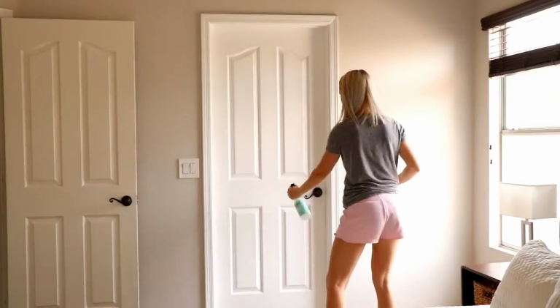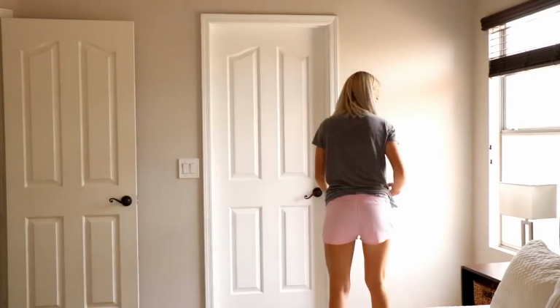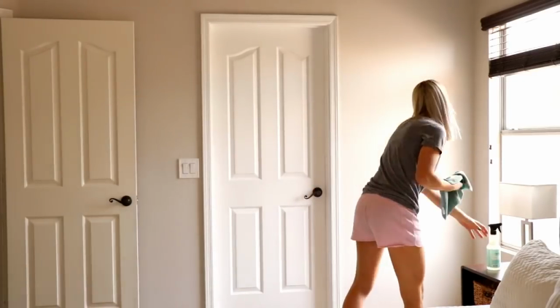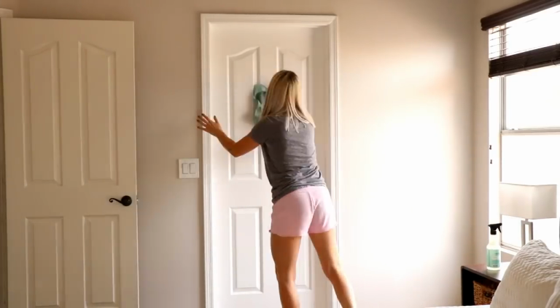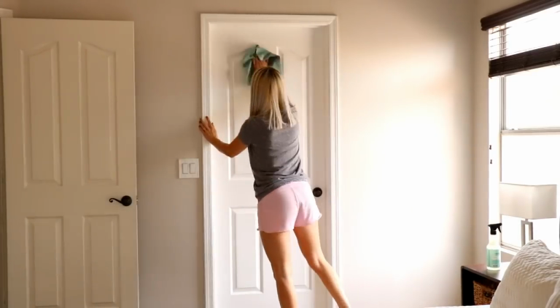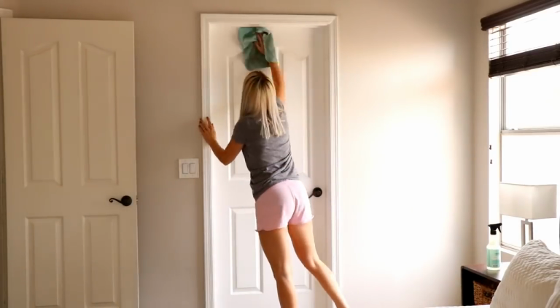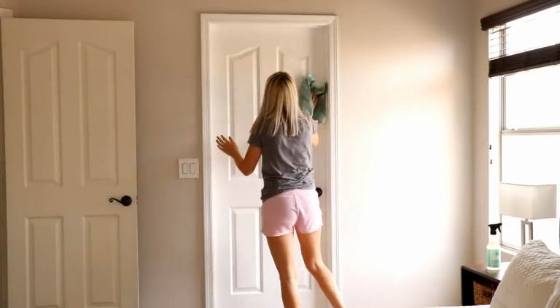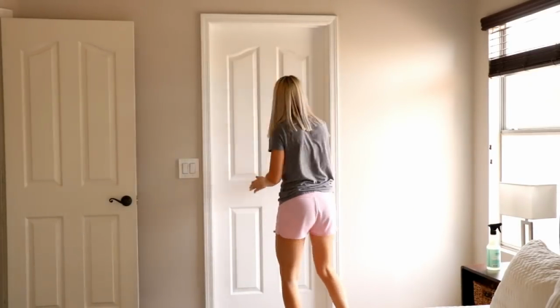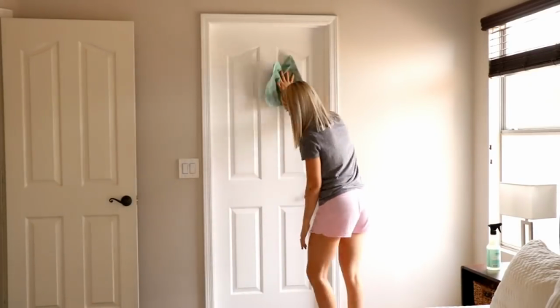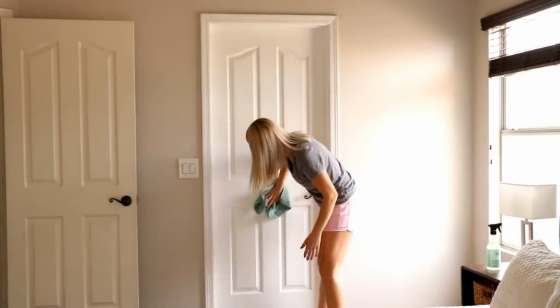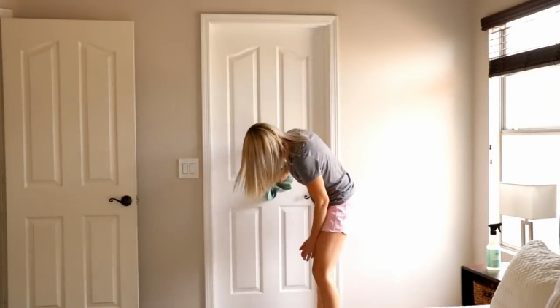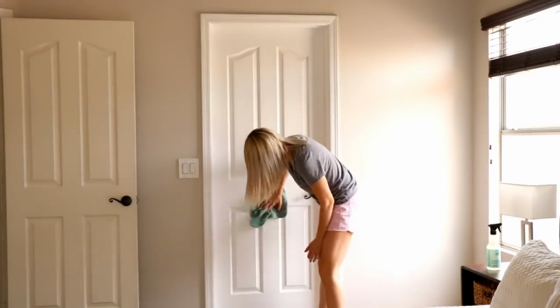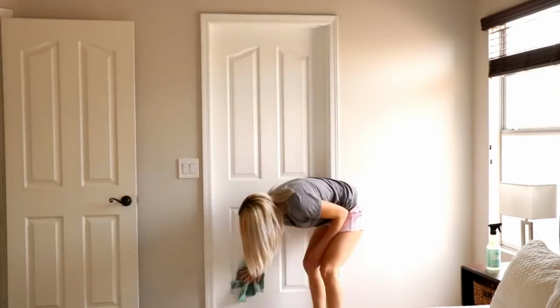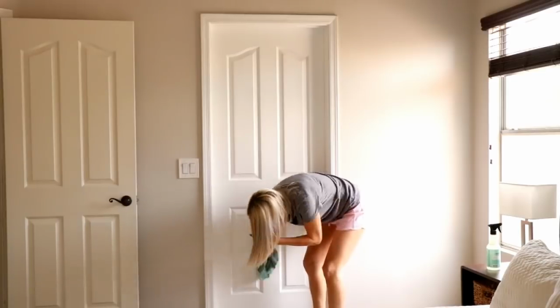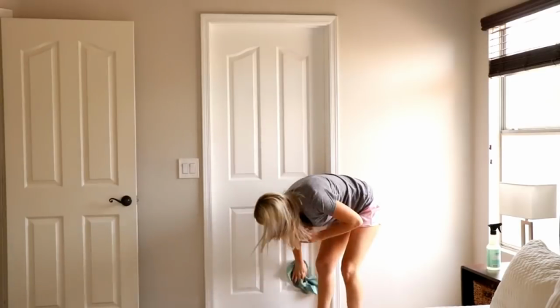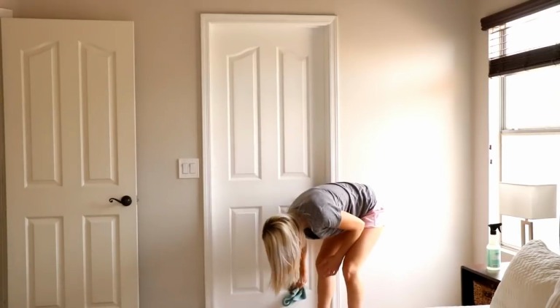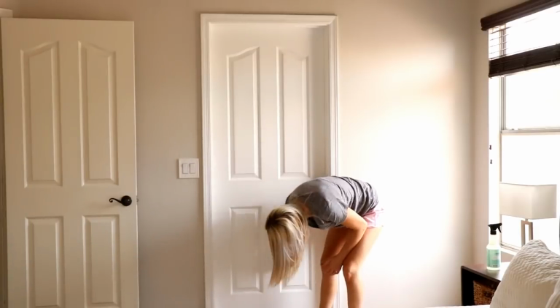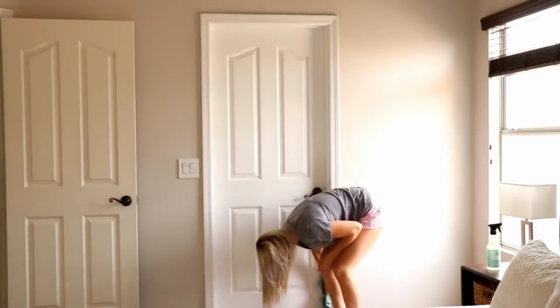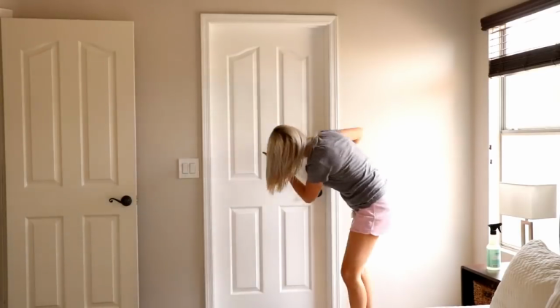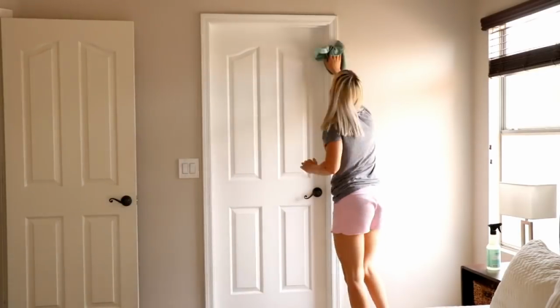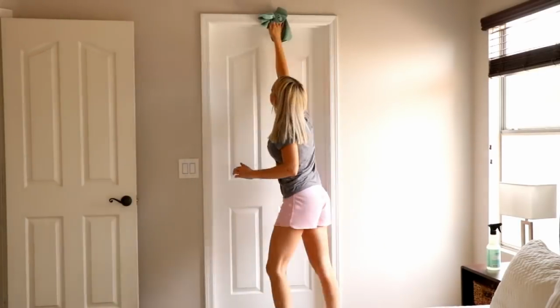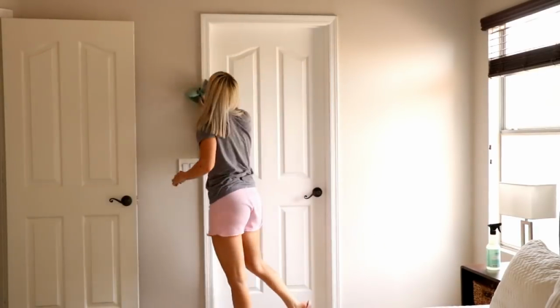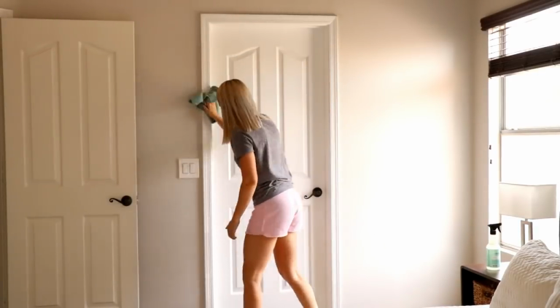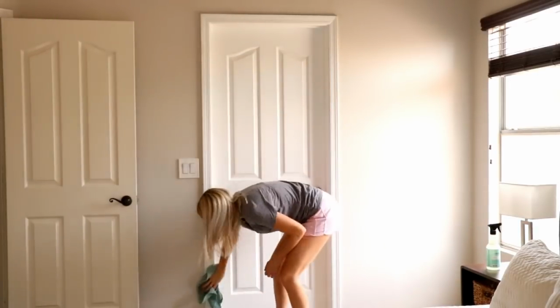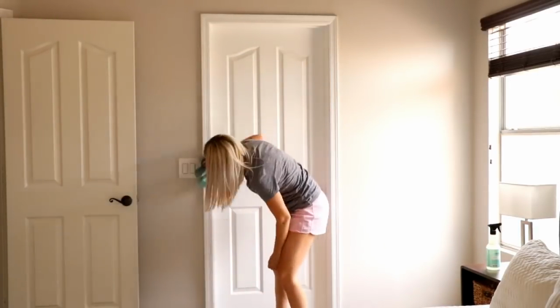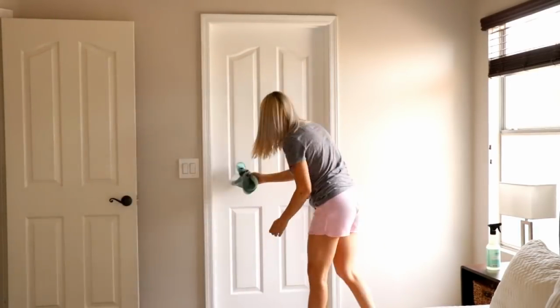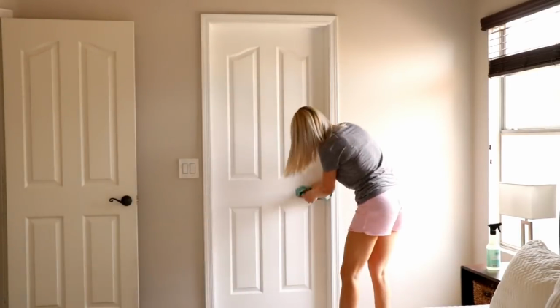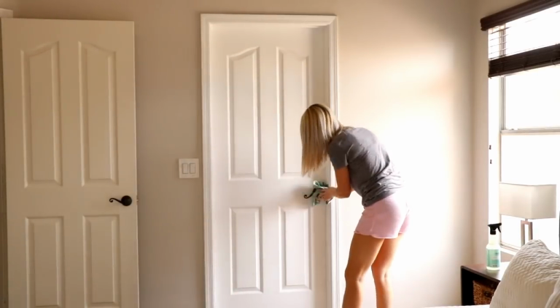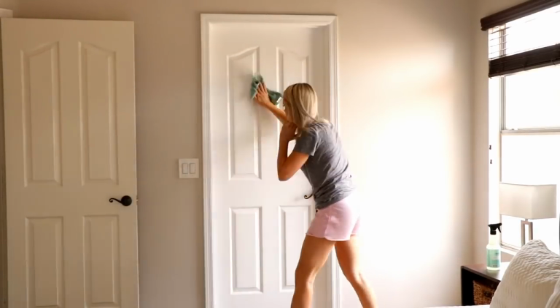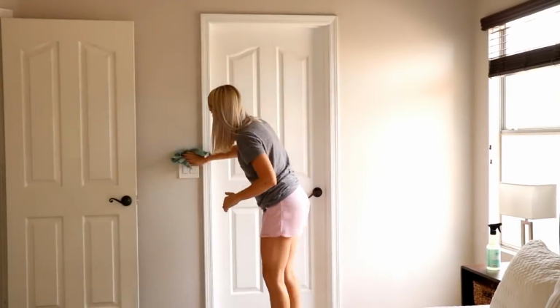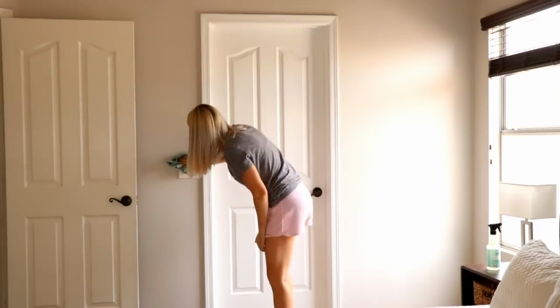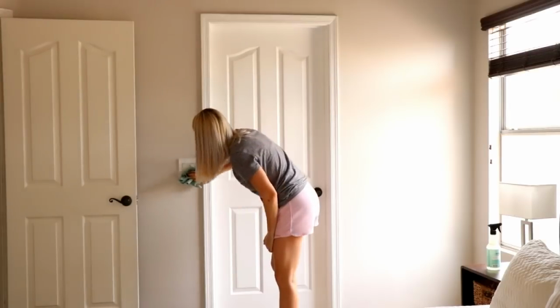Next I'm cleaning all of my baseboards, doors, and light switches in the room and giving these a good wipe-down. It's easy to forget how dirty these get, so they were definitely in need of this today.